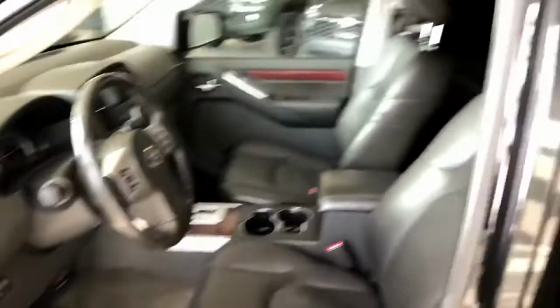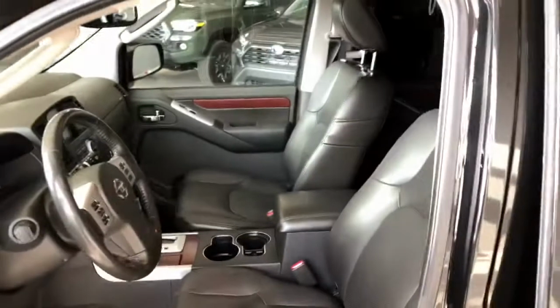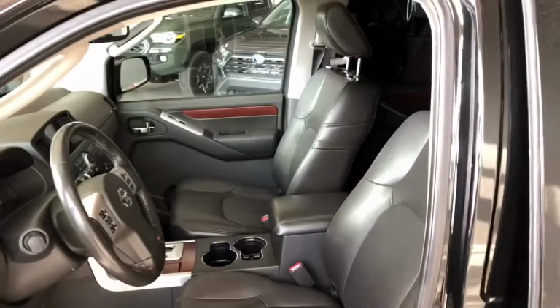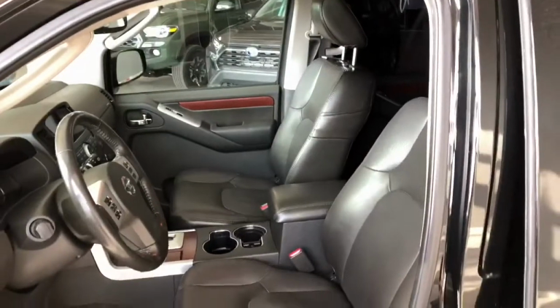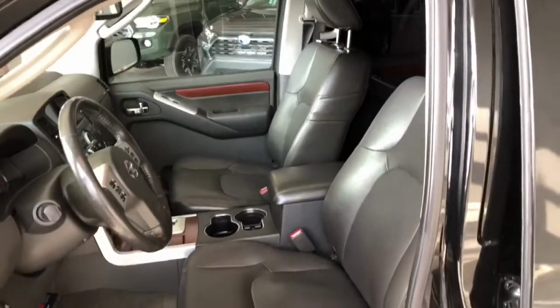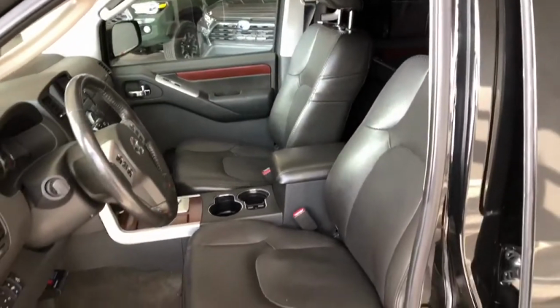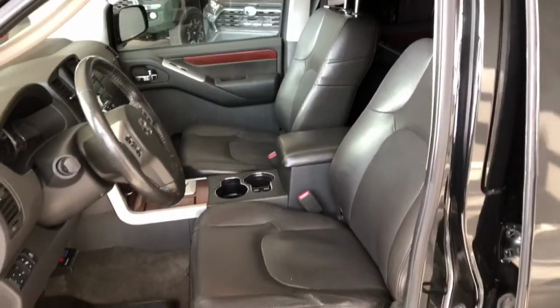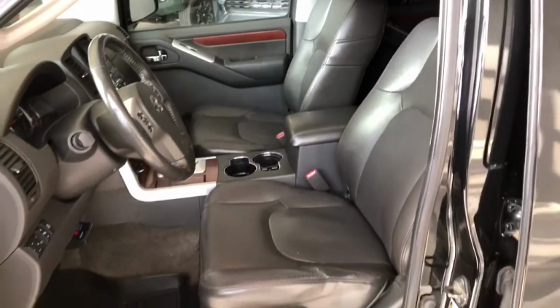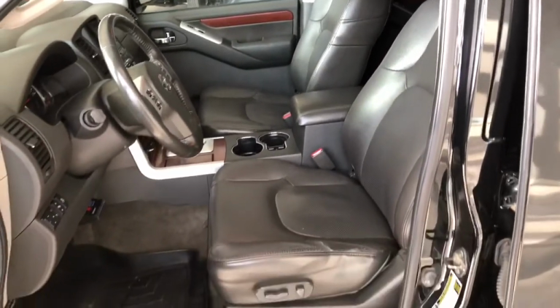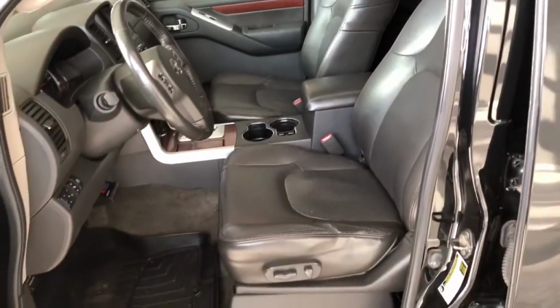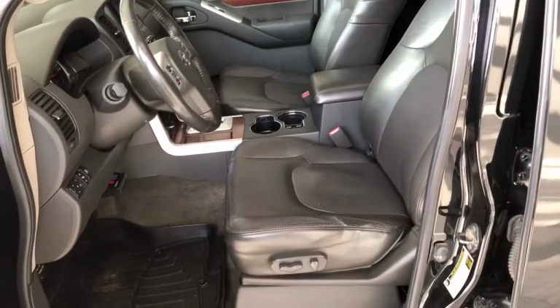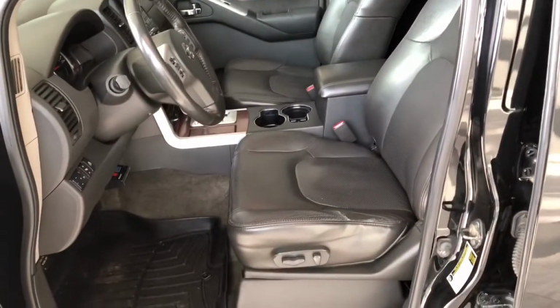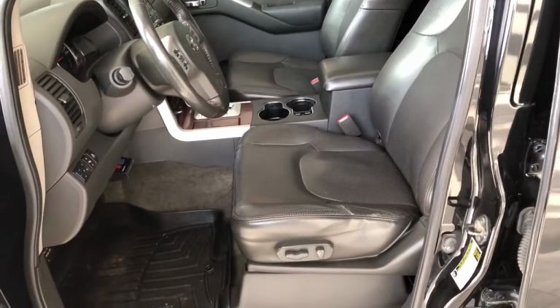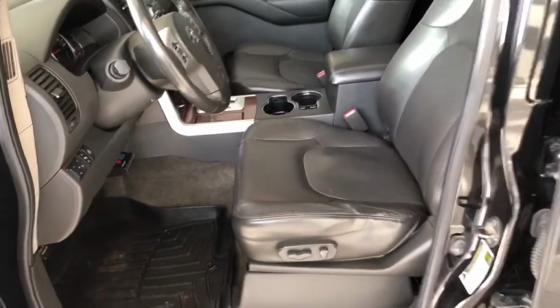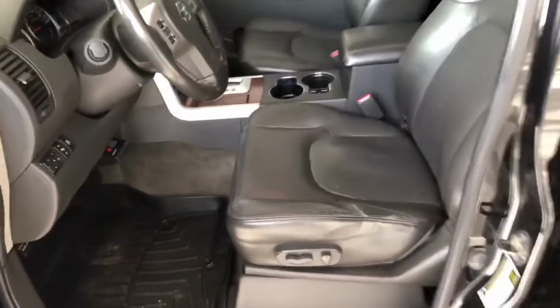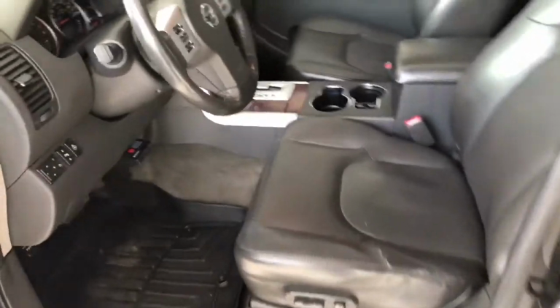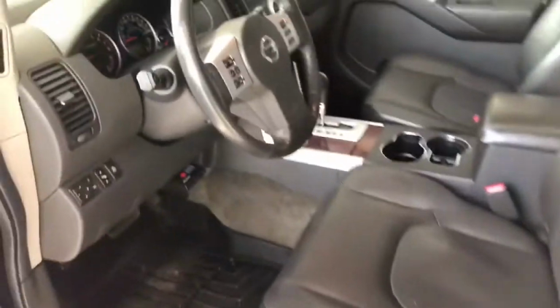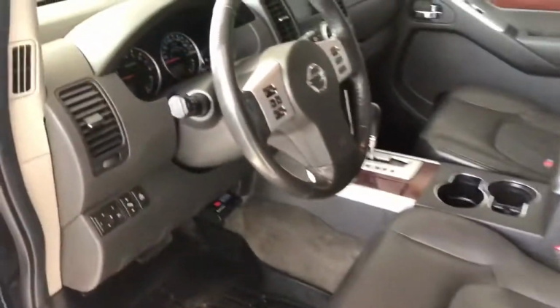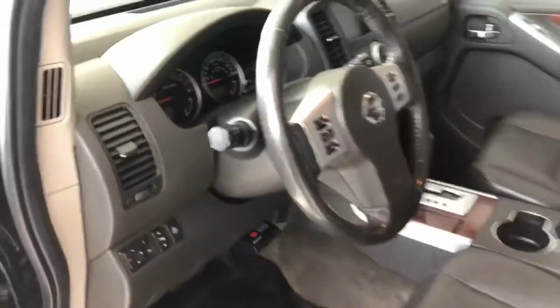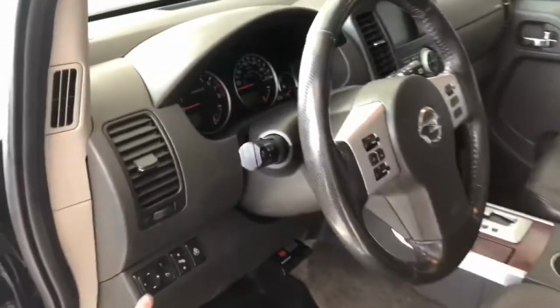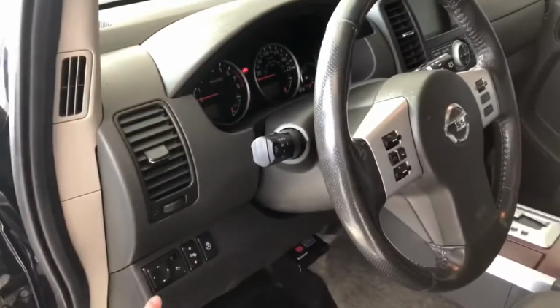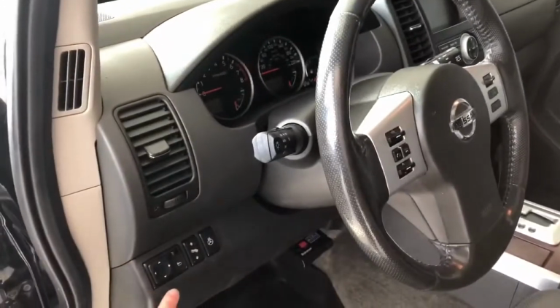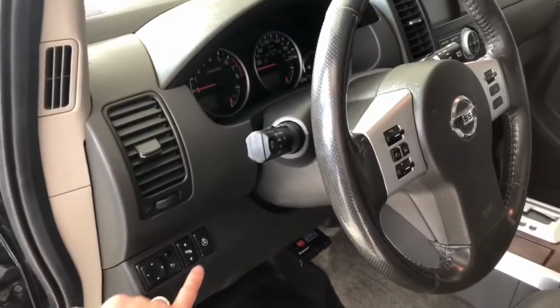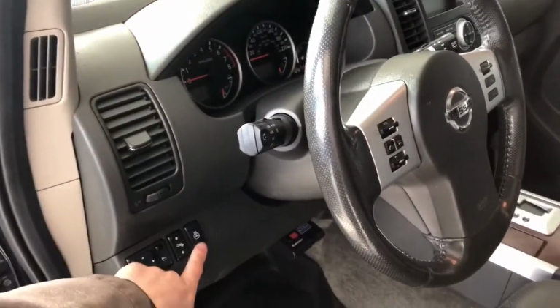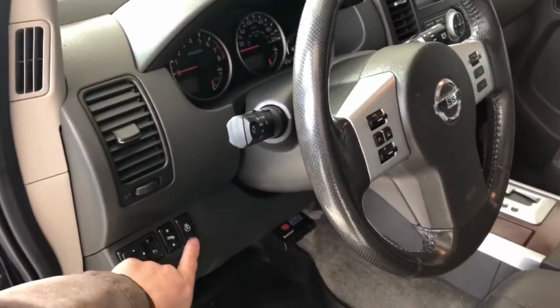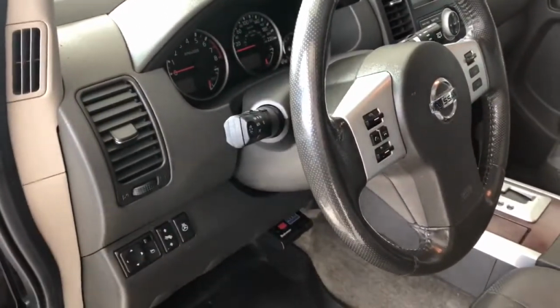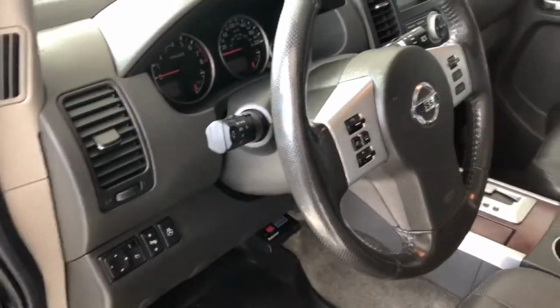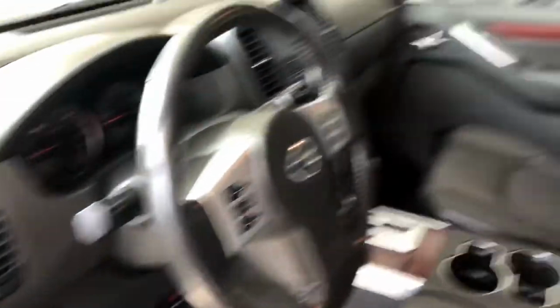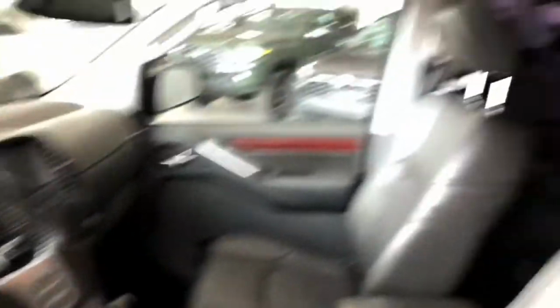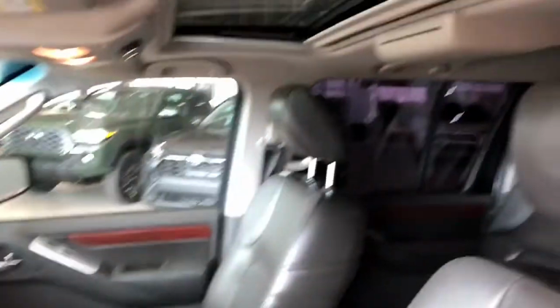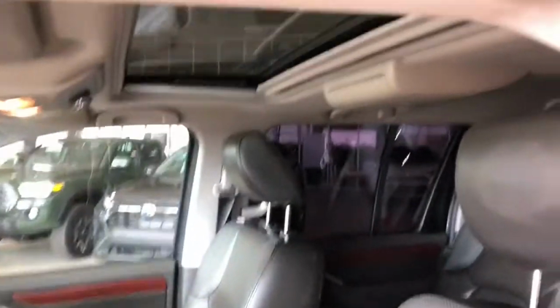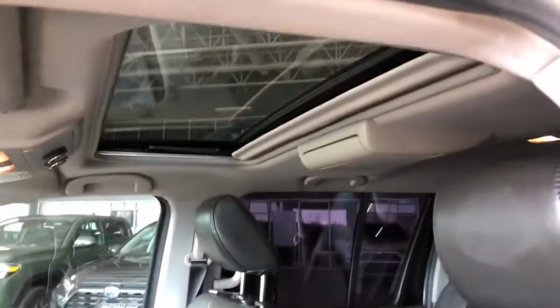Inside, this Pathfinder comes equipped with black leather seating and all-weather mats. Some of the features next to the door include your adjustable side mirrors, your preheated steering wheel, and up top you also get a moonroof.